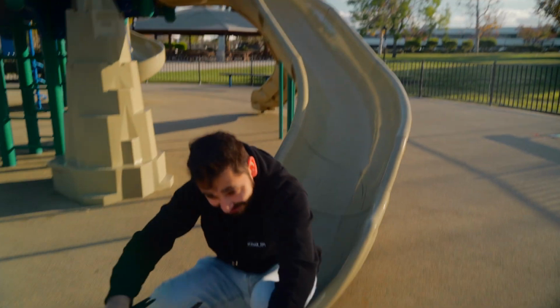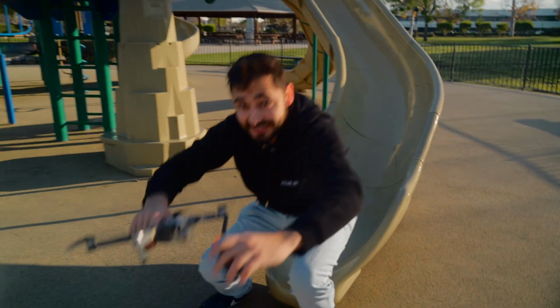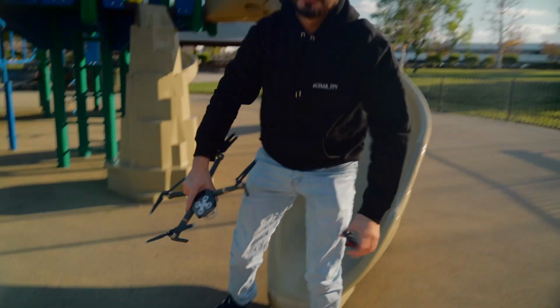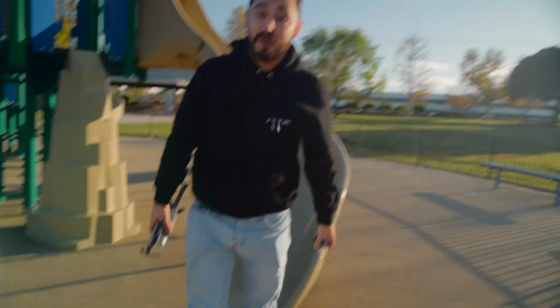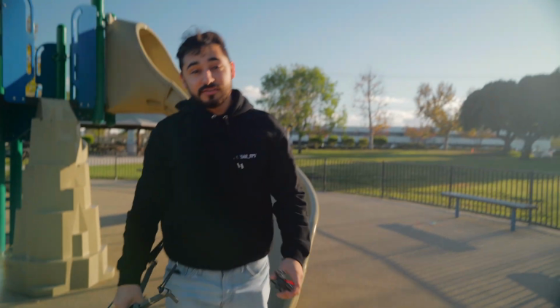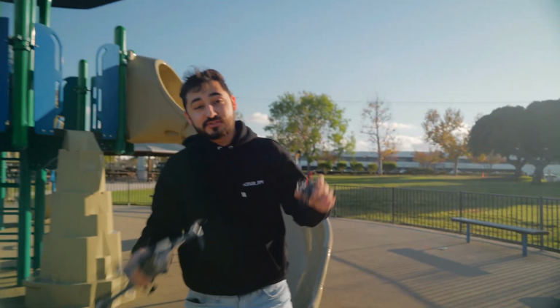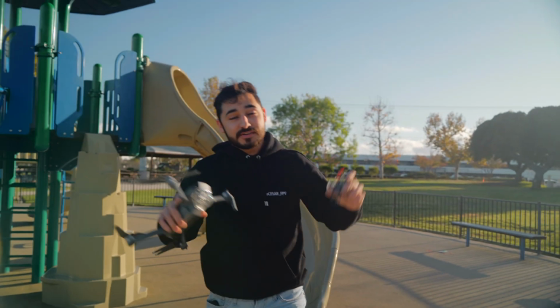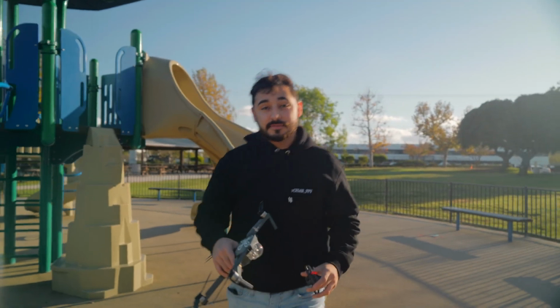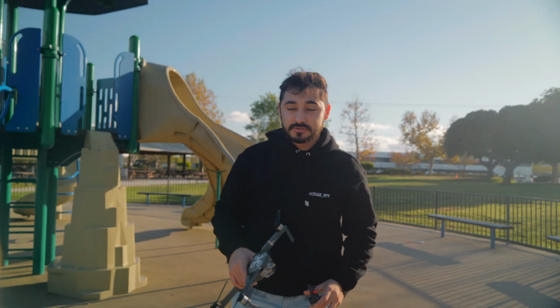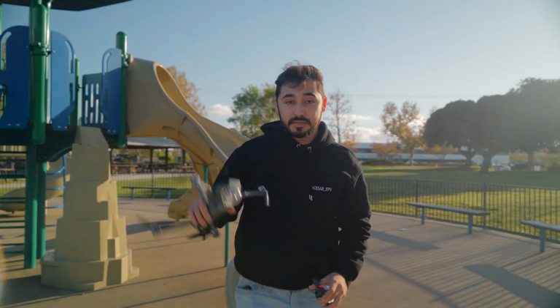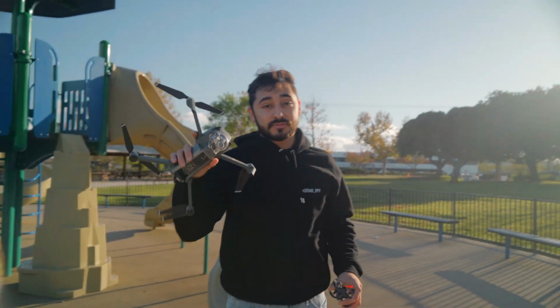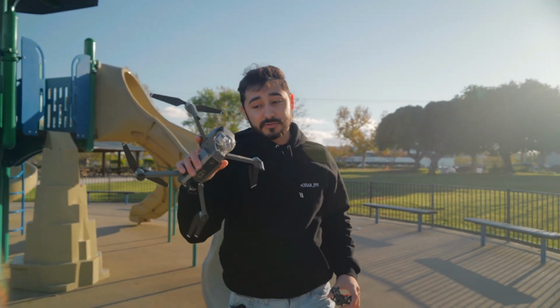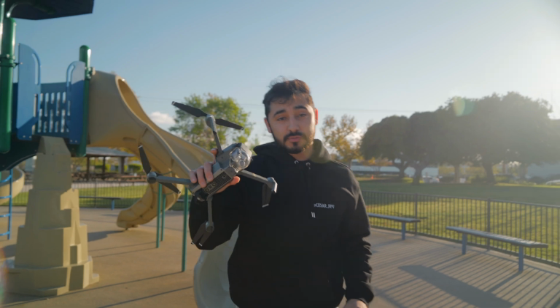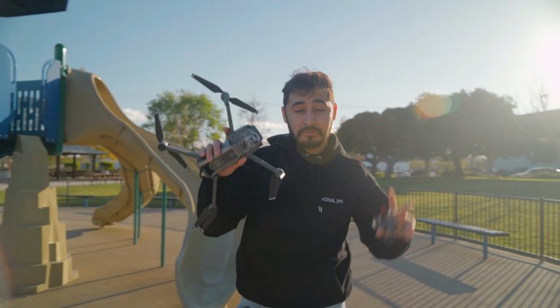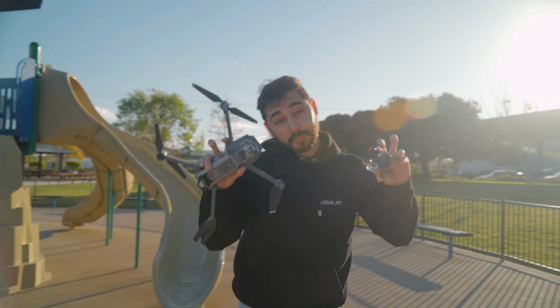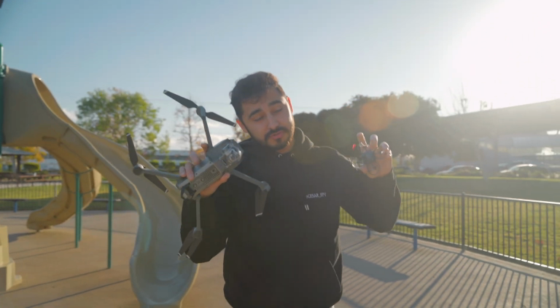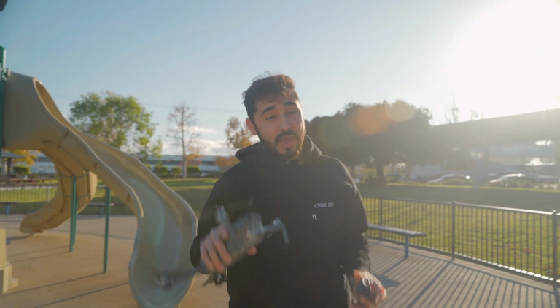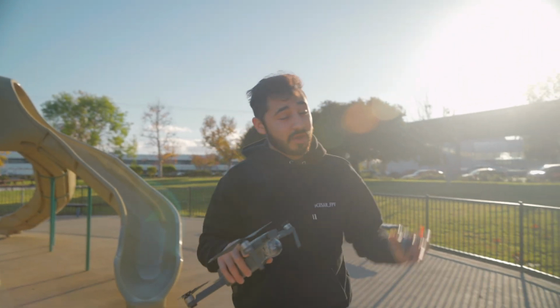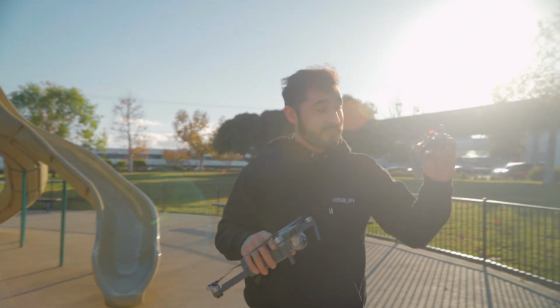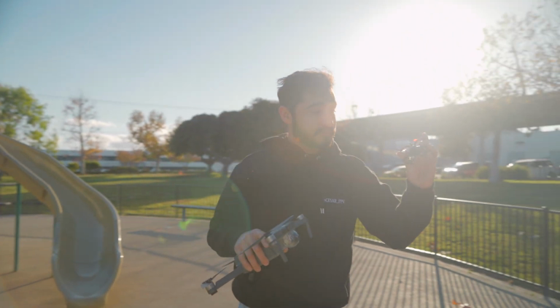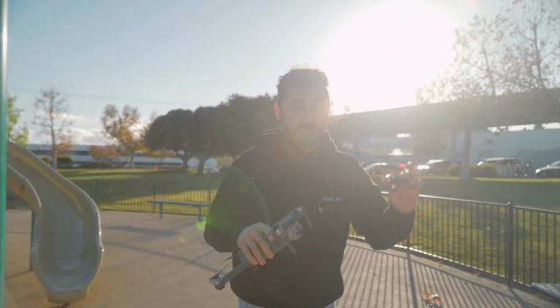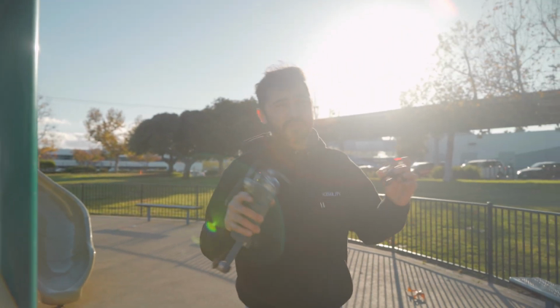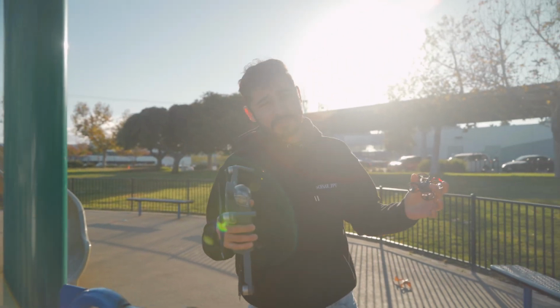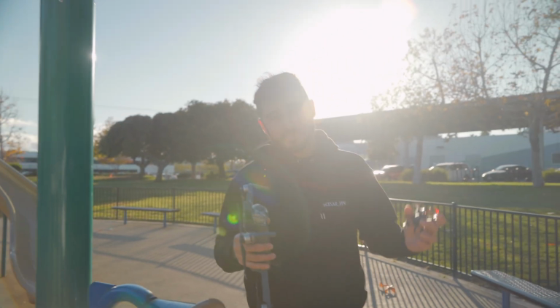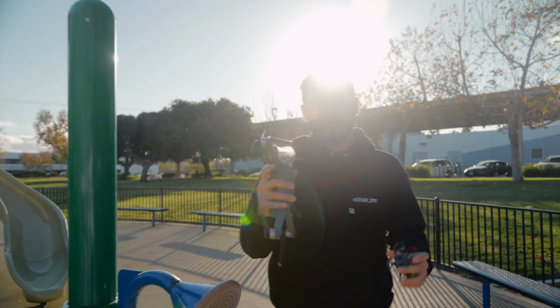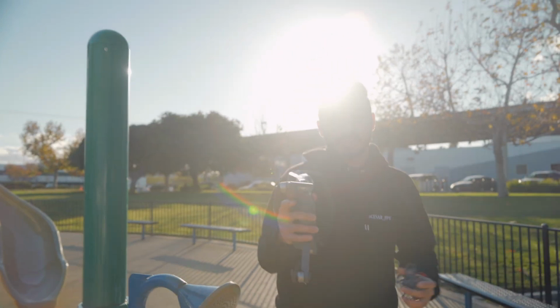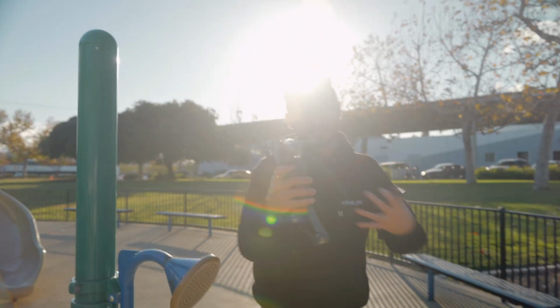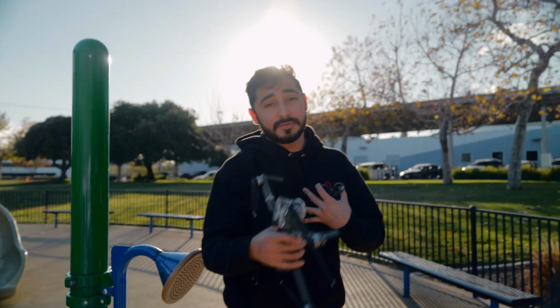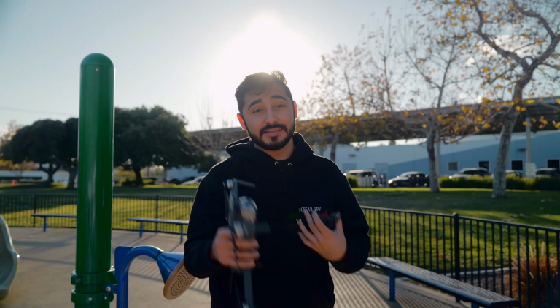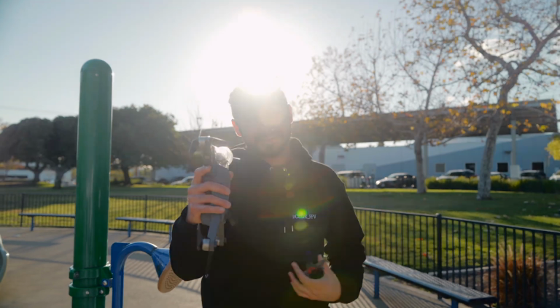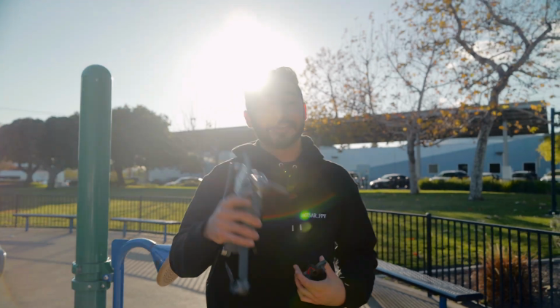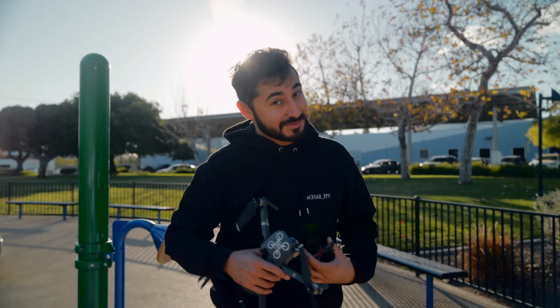All right, so we all know that there are two different types of drones. We got the photography drones, which are normal drones, and we got FPV drones. What are the differences? Don't worry — I'm Cesar FPV and today you're gonna learn something.